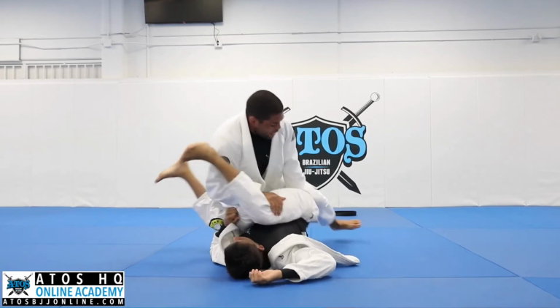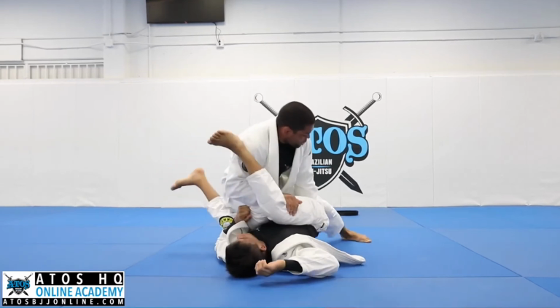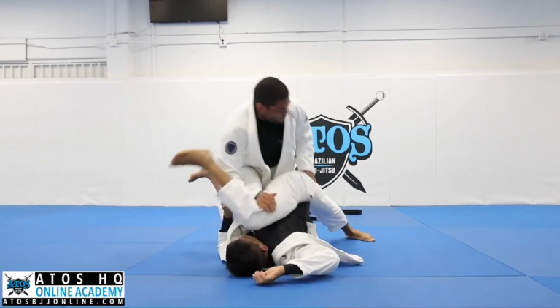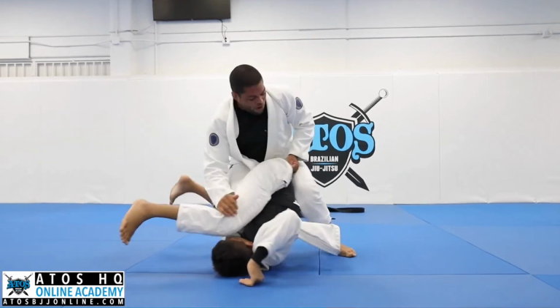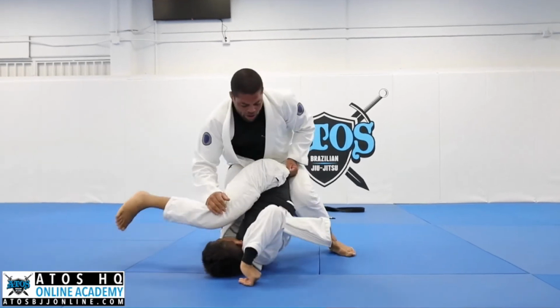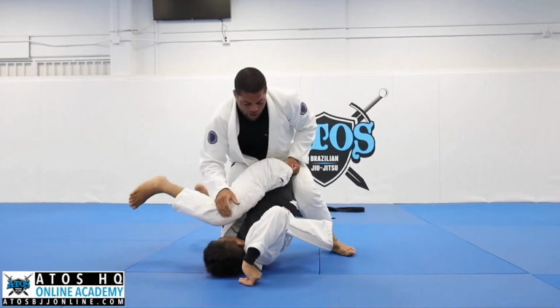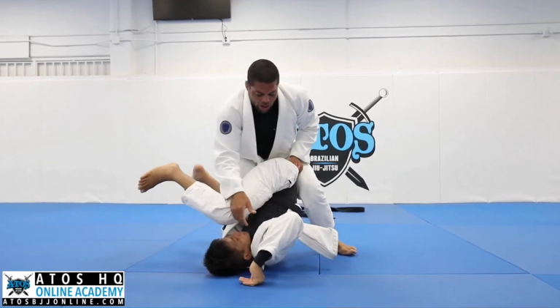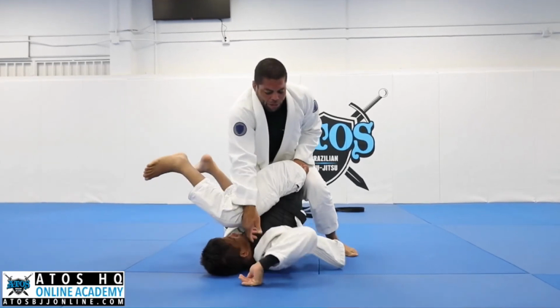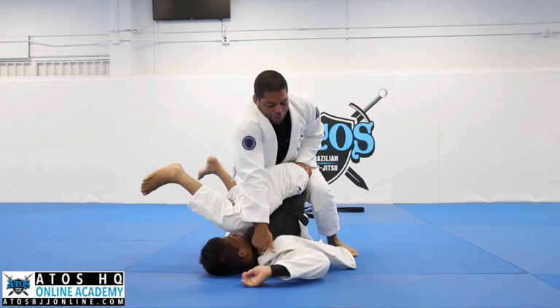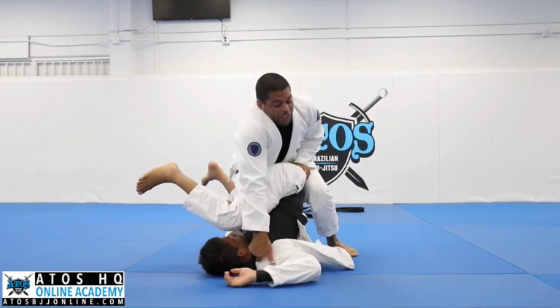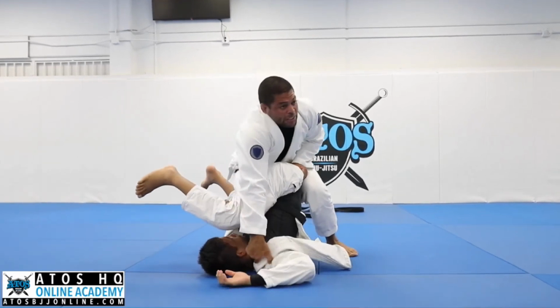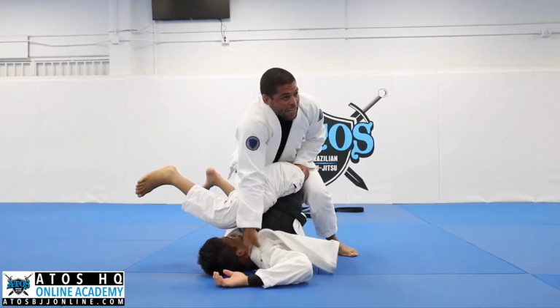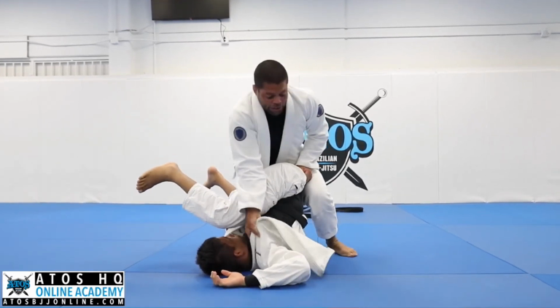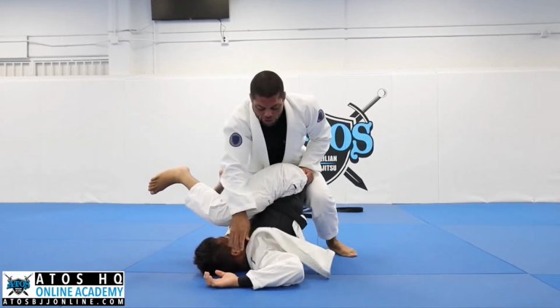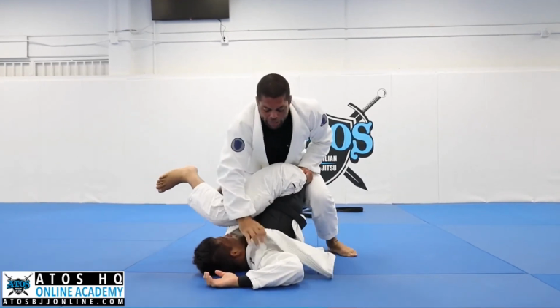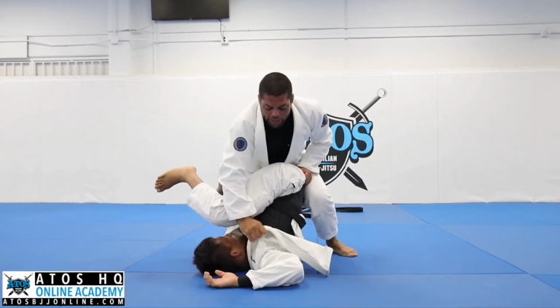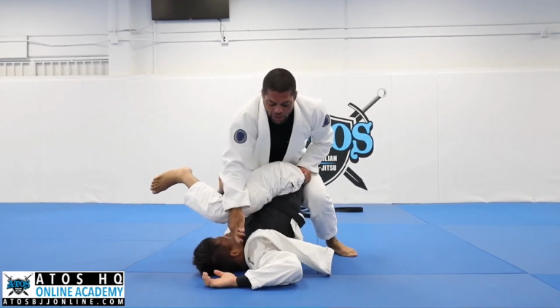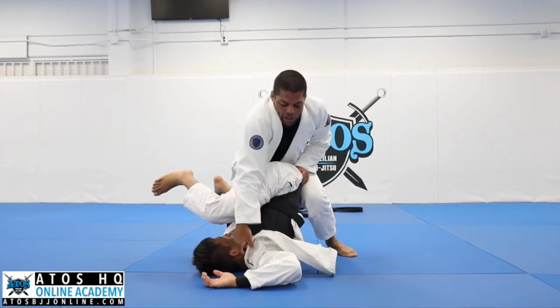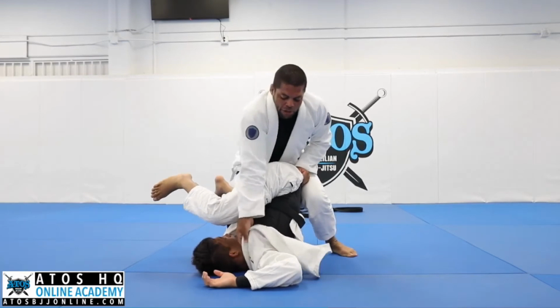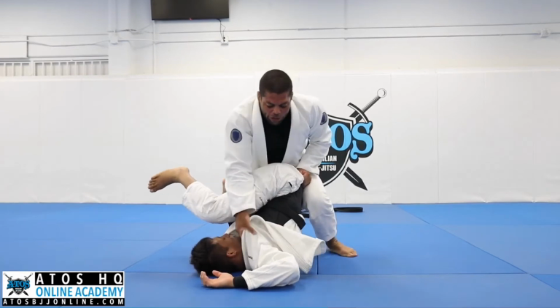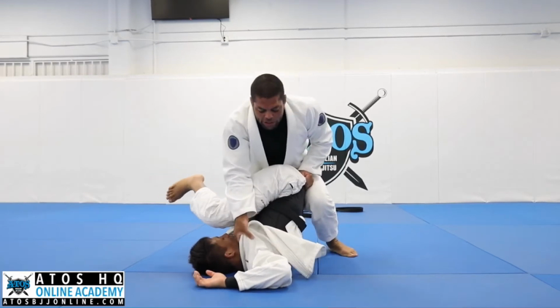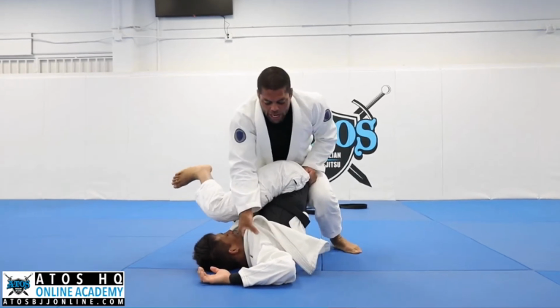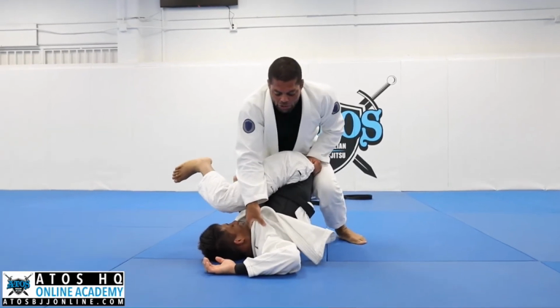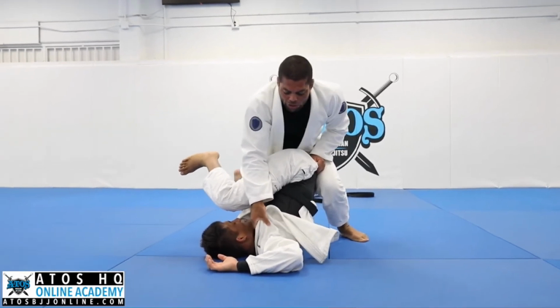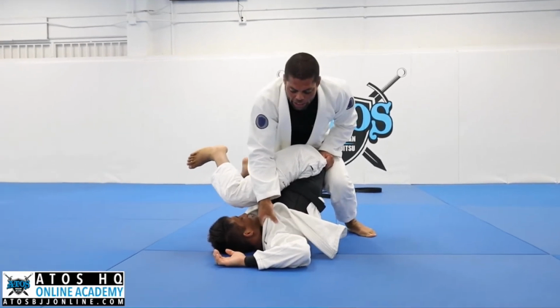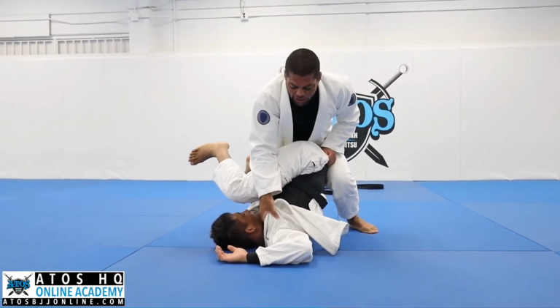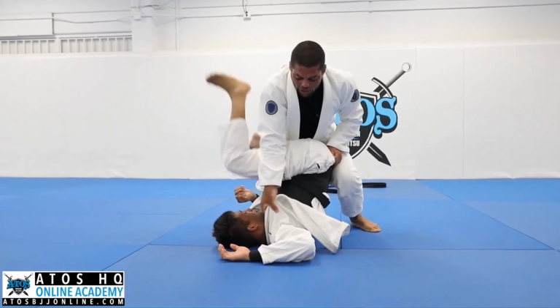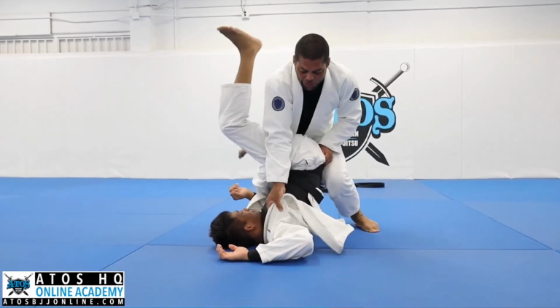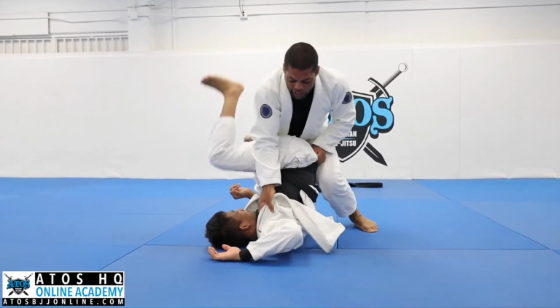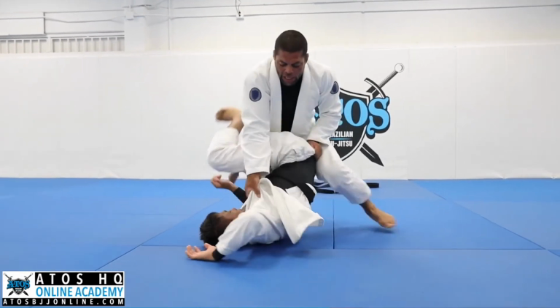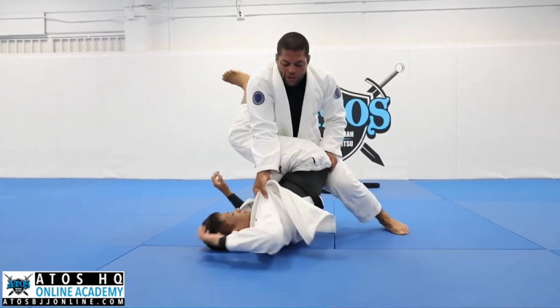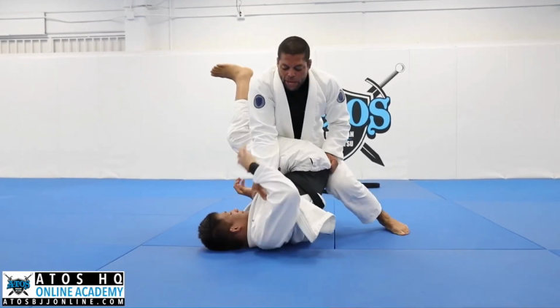Use the wall. Four fingers inside here — don't grab like this. Four fingers inside. Try to go back, try to fight. He's fighting back.